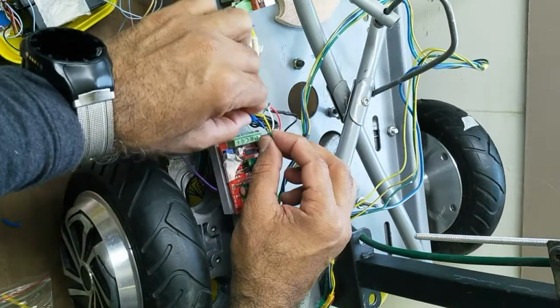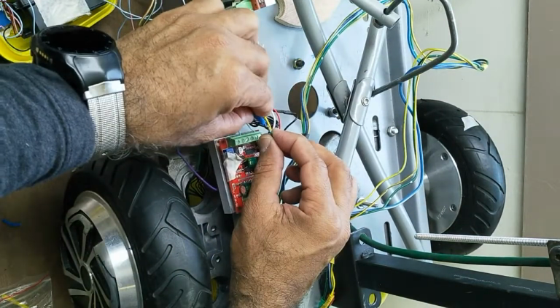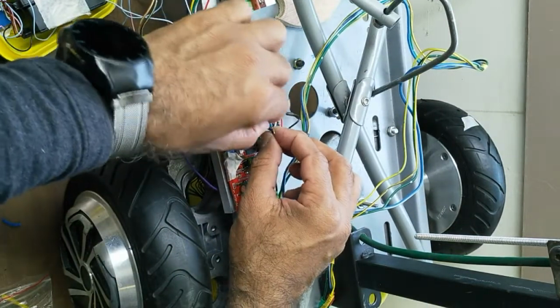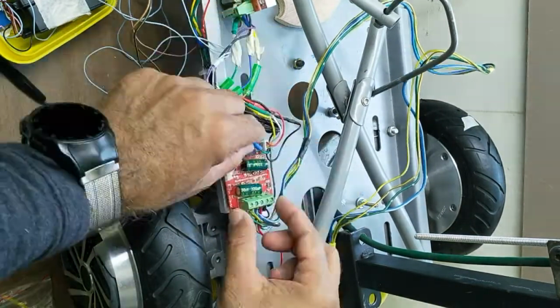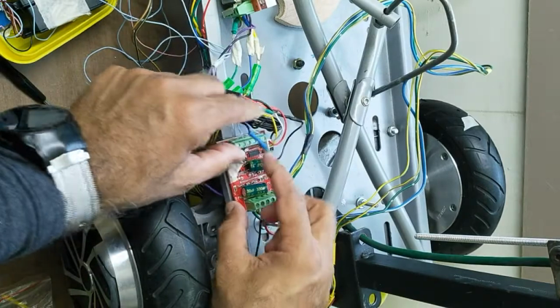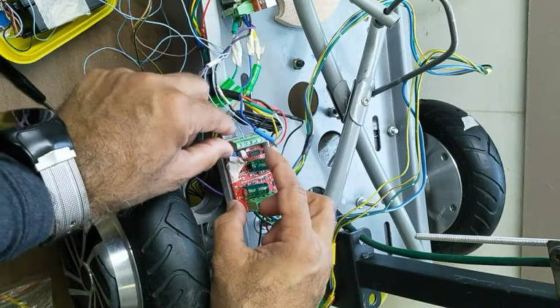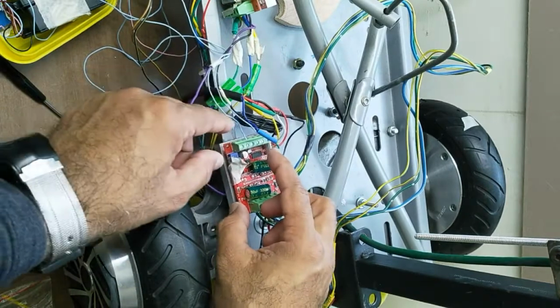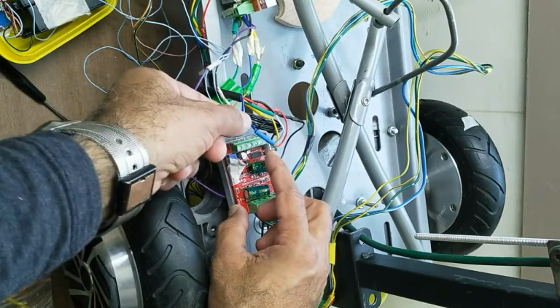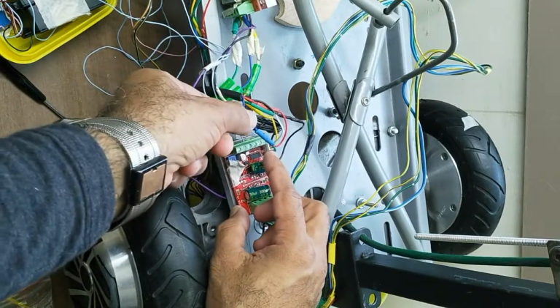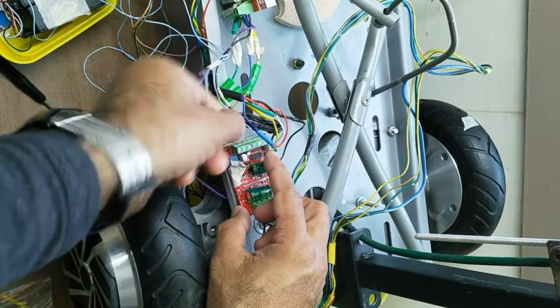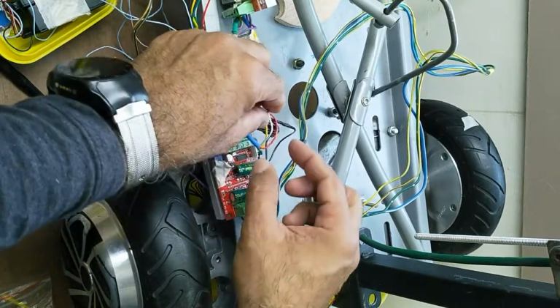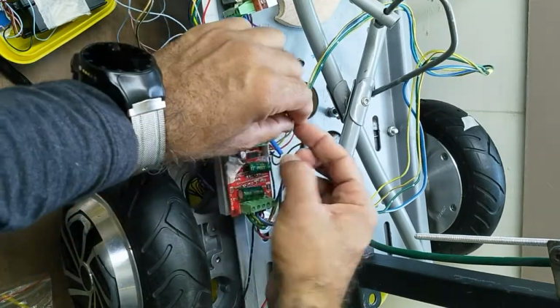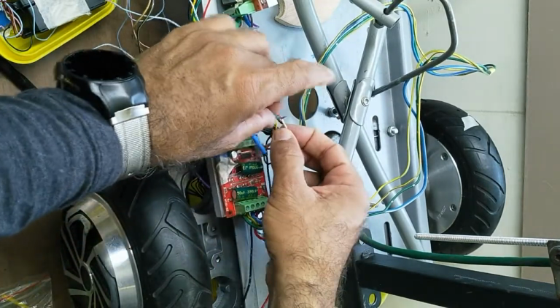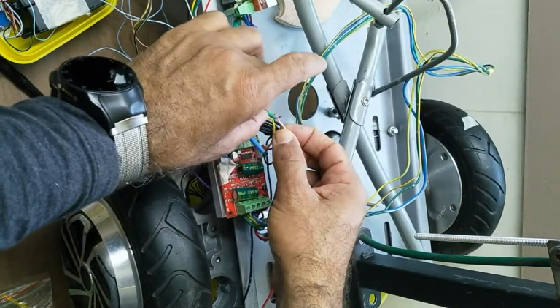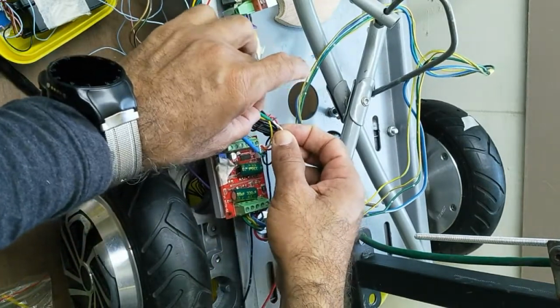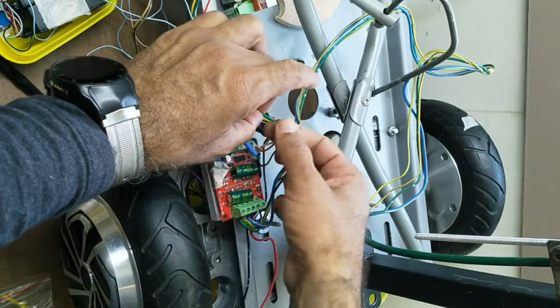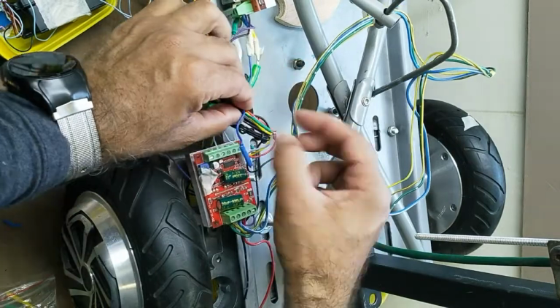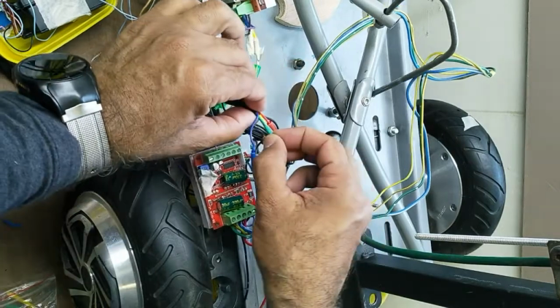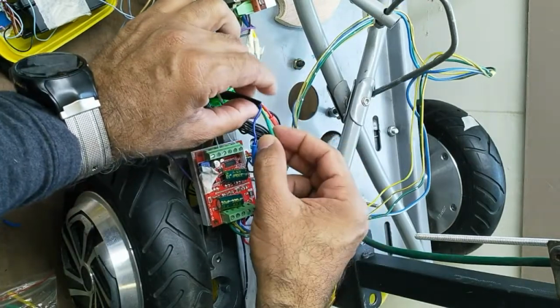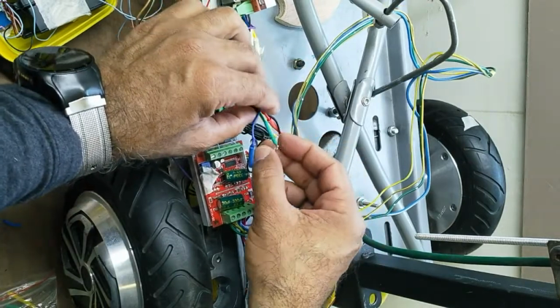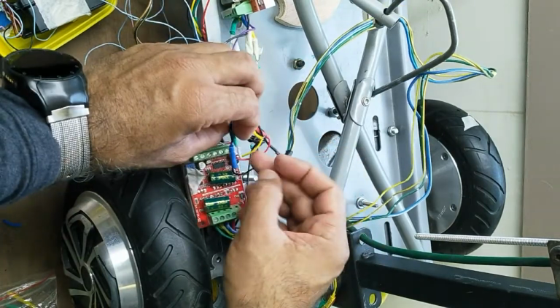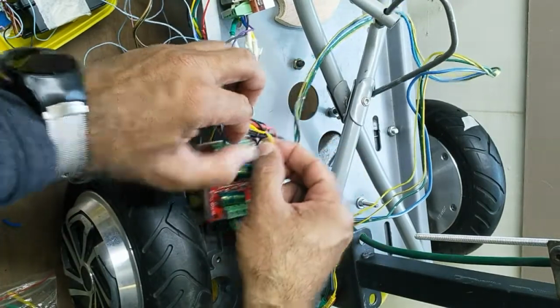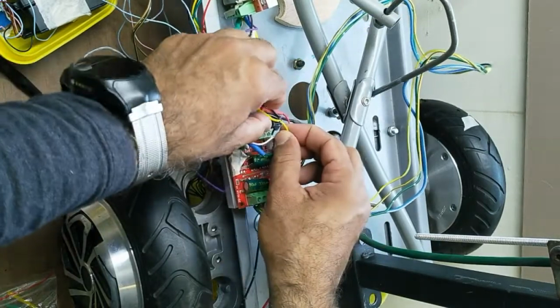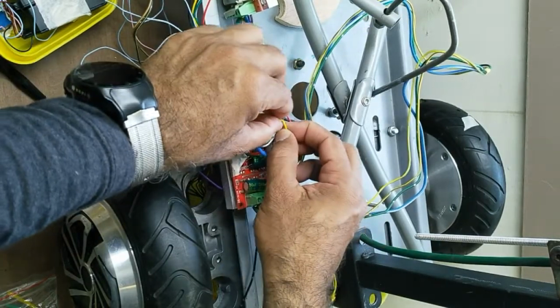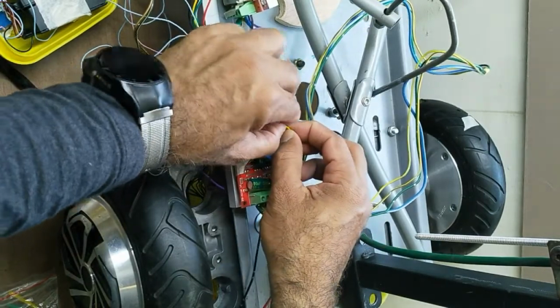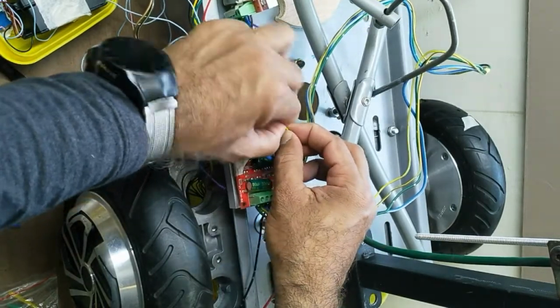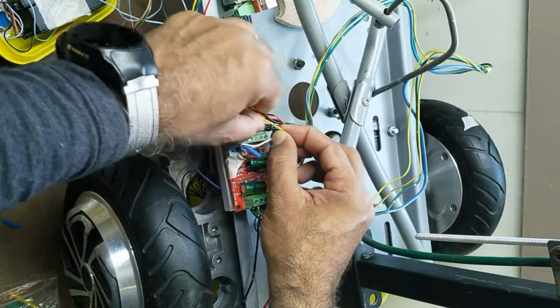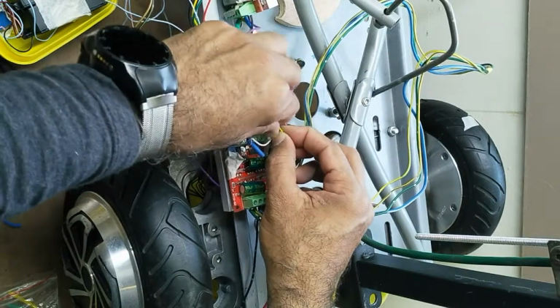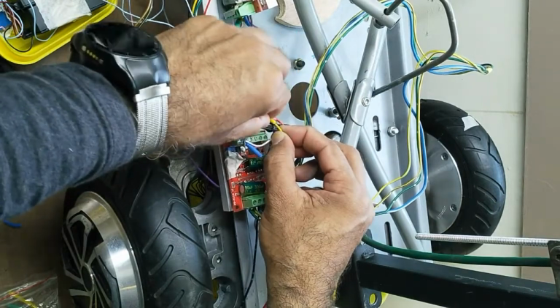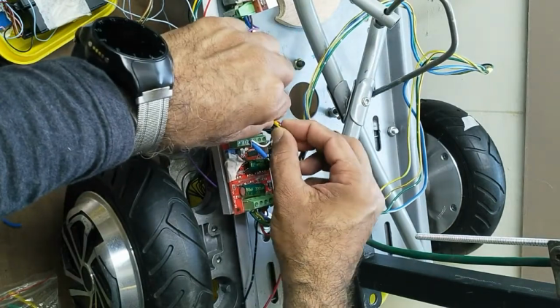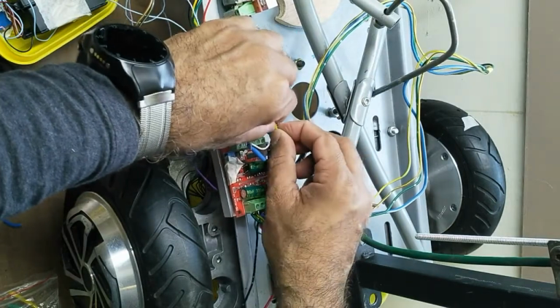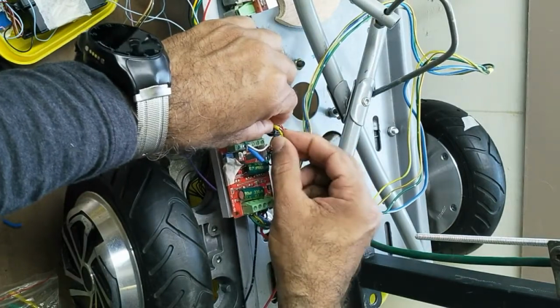Green with blue is green from the controller. Blue goes to the motor sensor. White from the controller connects to green from the sensor. And yellow with yellow — both the controller and motor sensor yellow wires connect together.